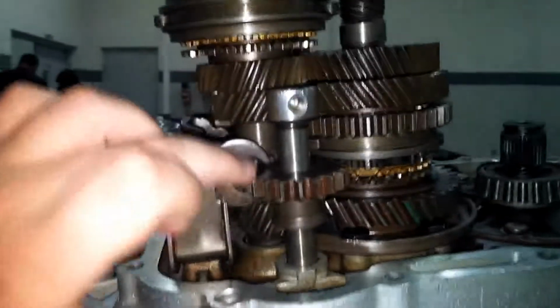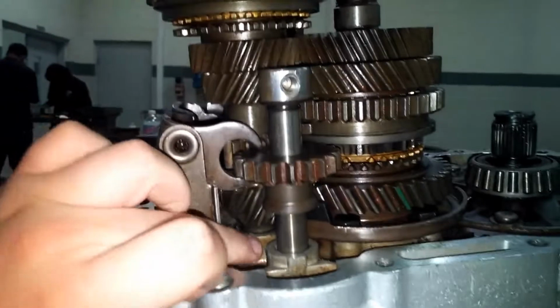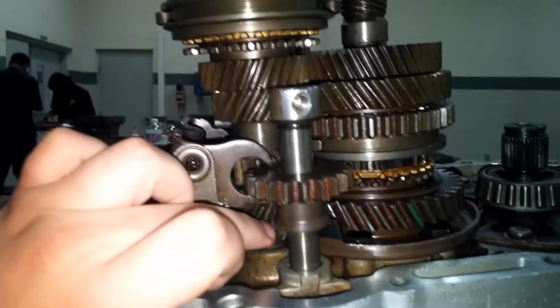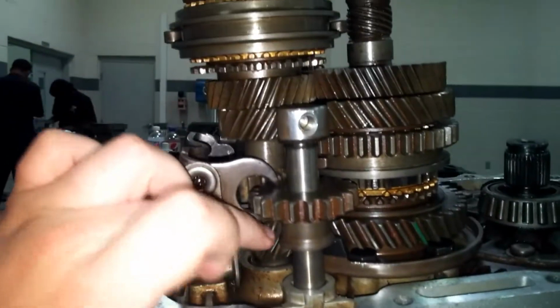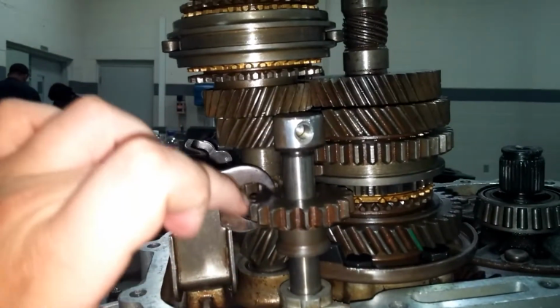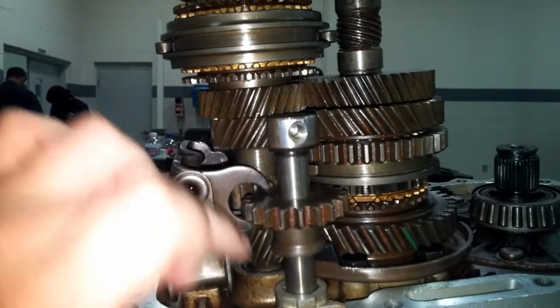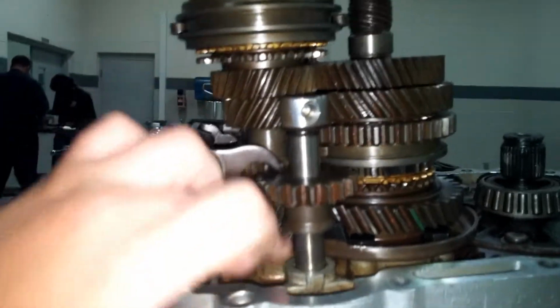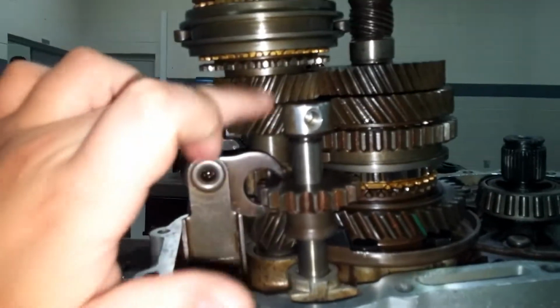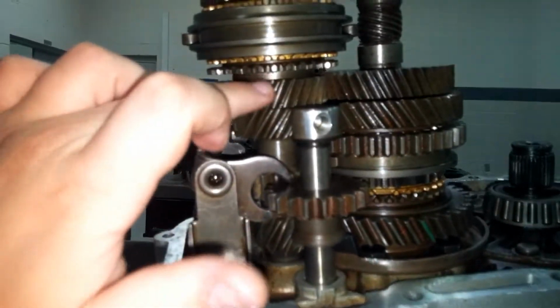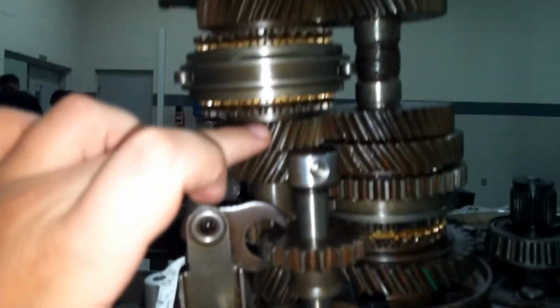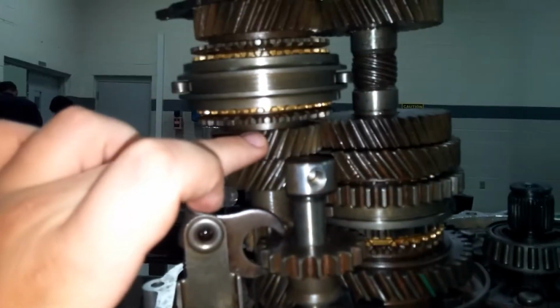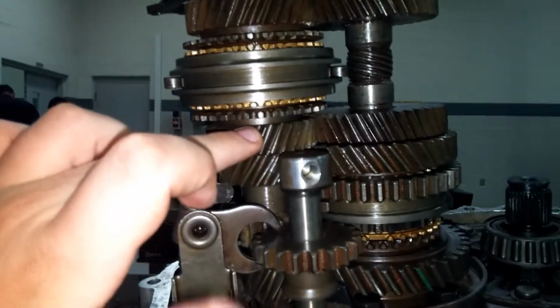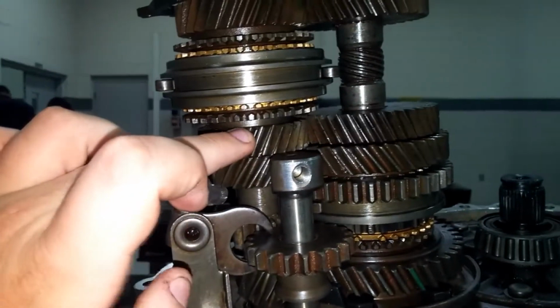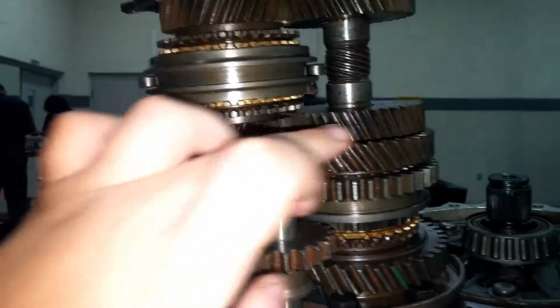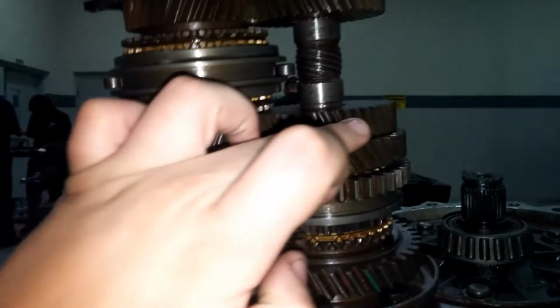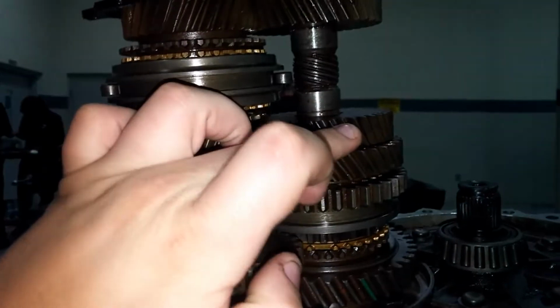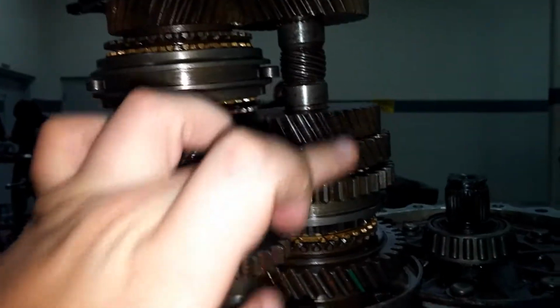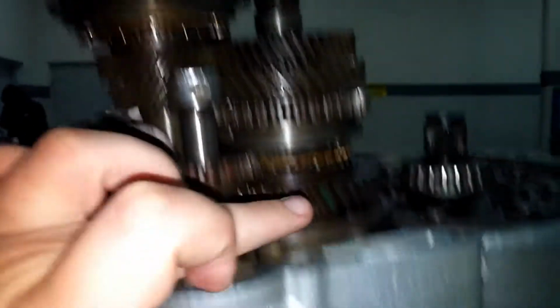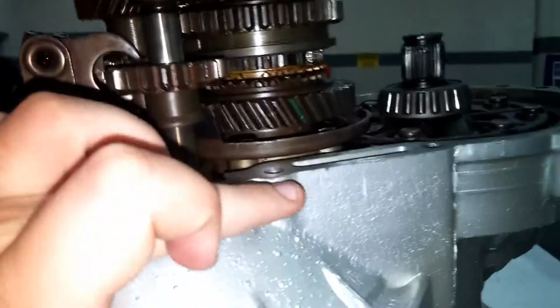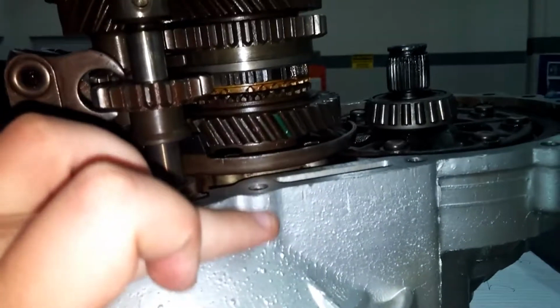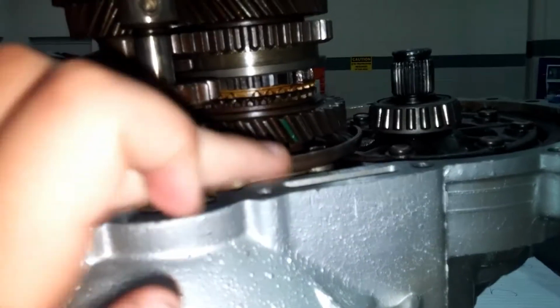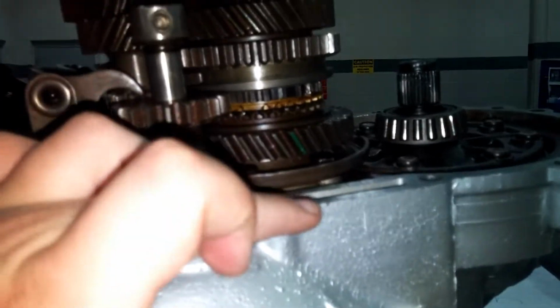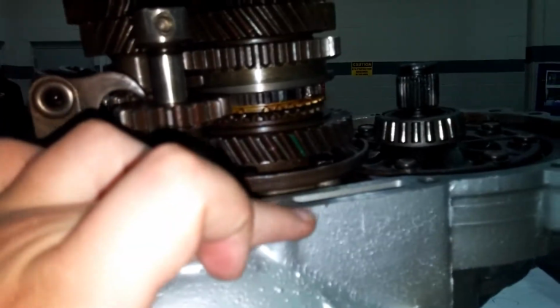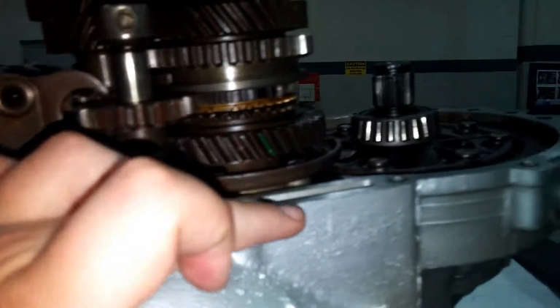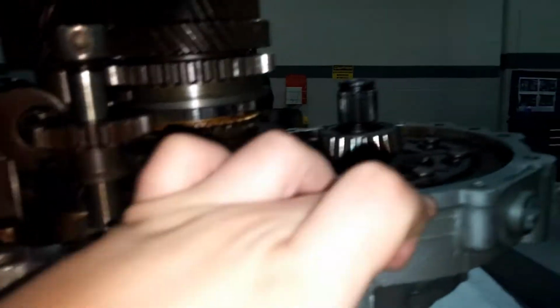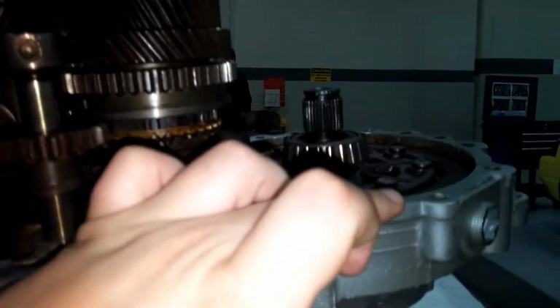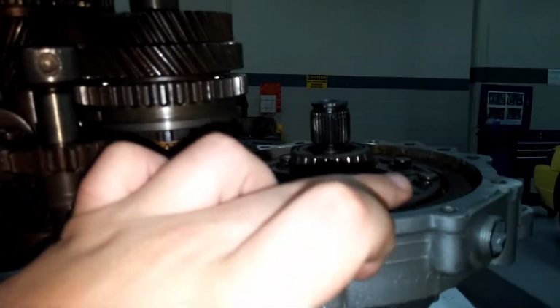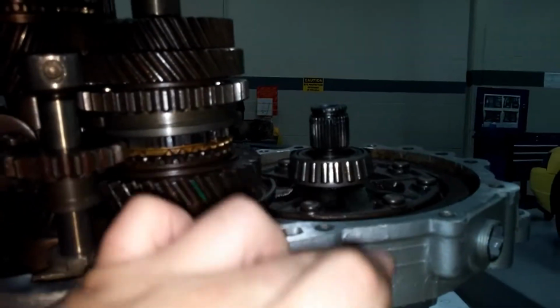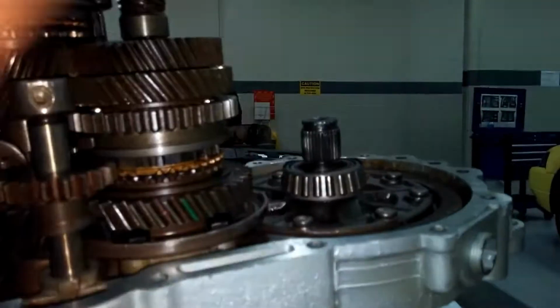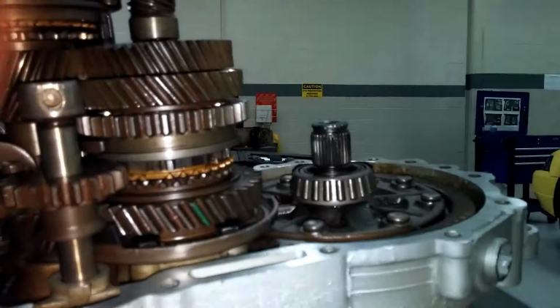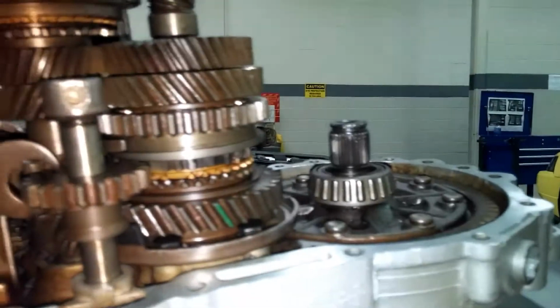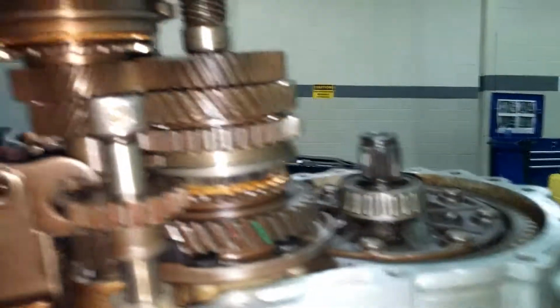Third is pretty much the same thing. Power will come straight up over — one above second — straight over, down into our gear, straight over to our final drive, out to the CV axles.